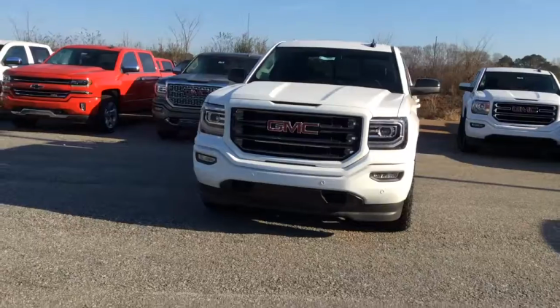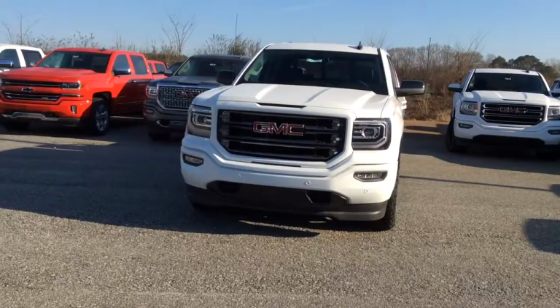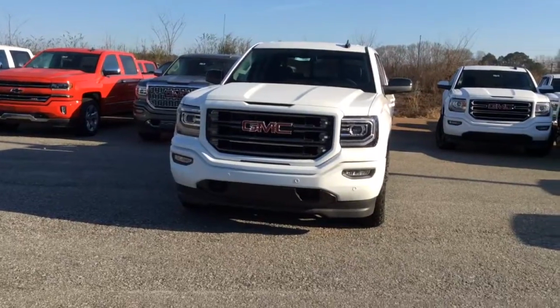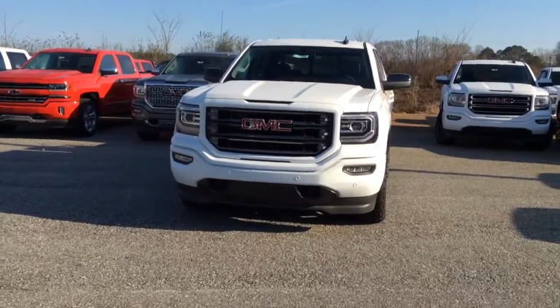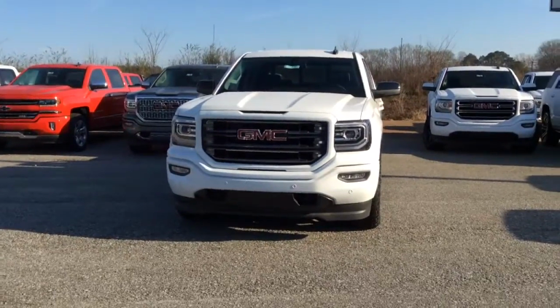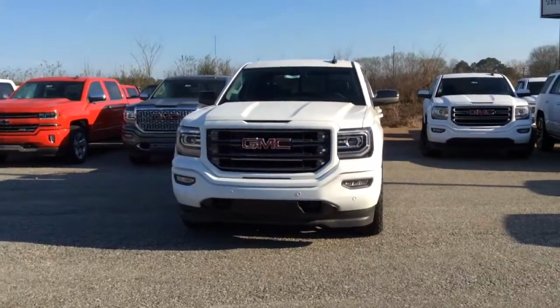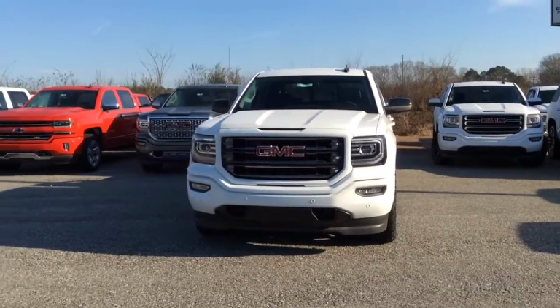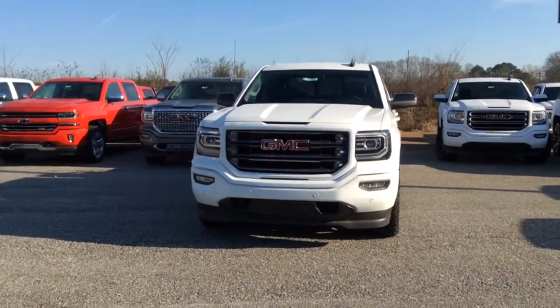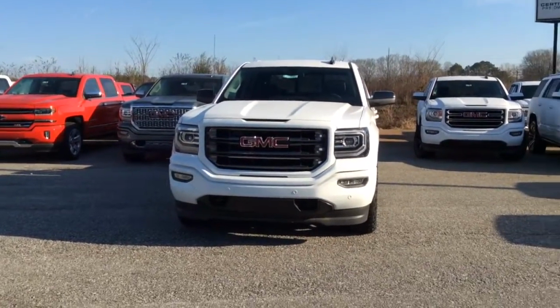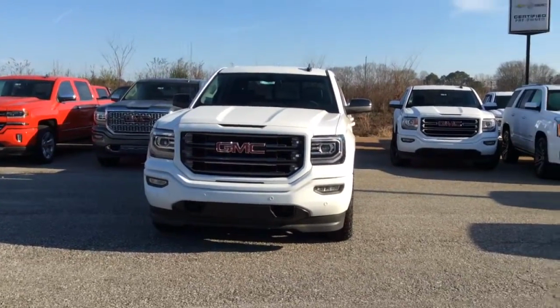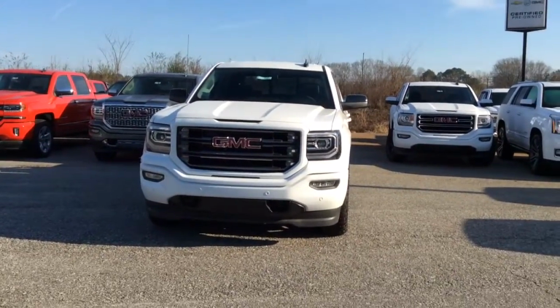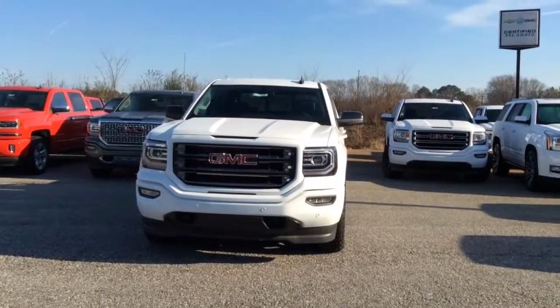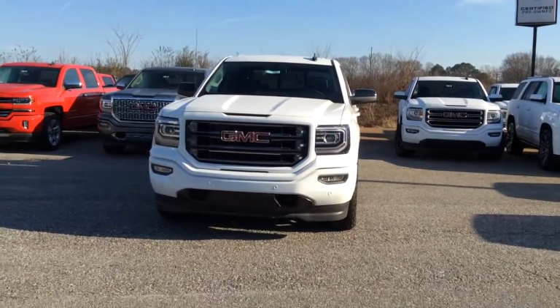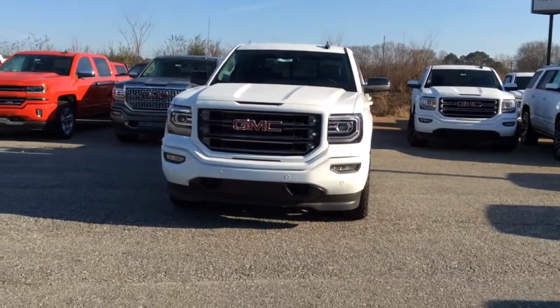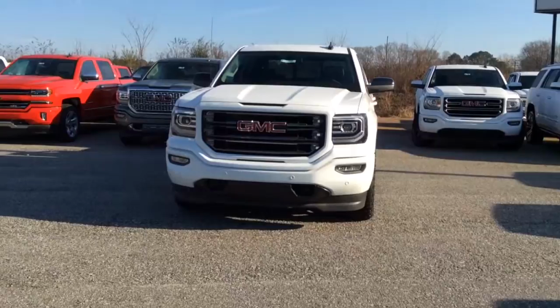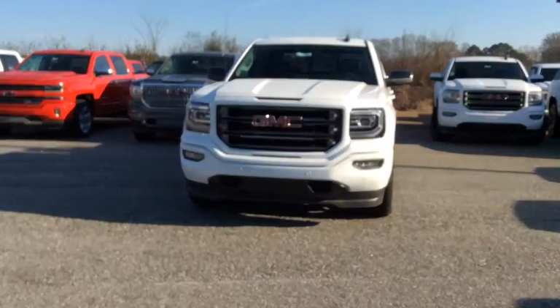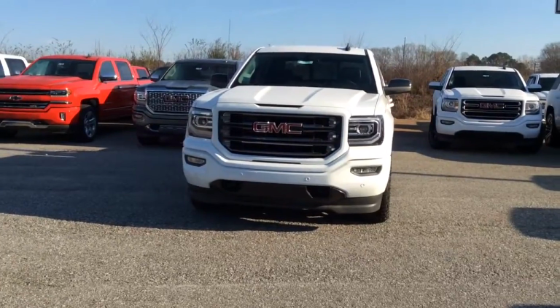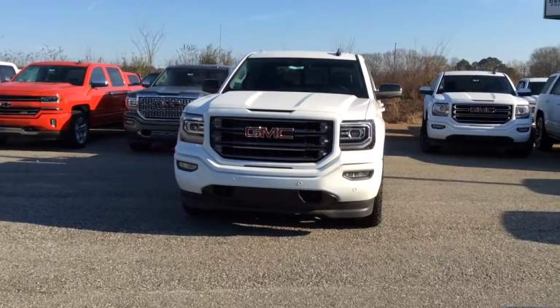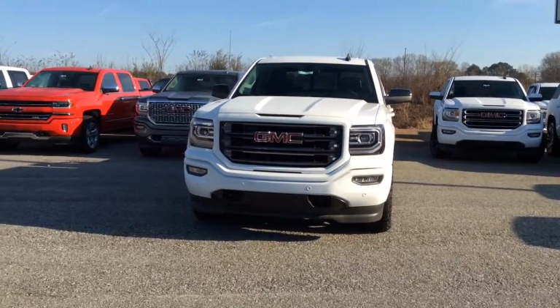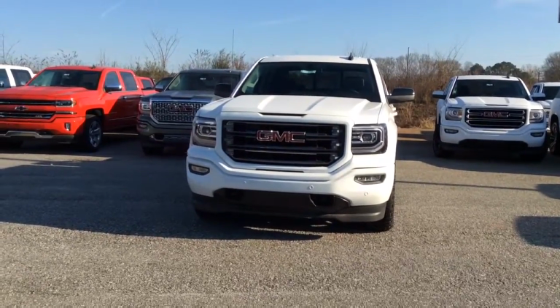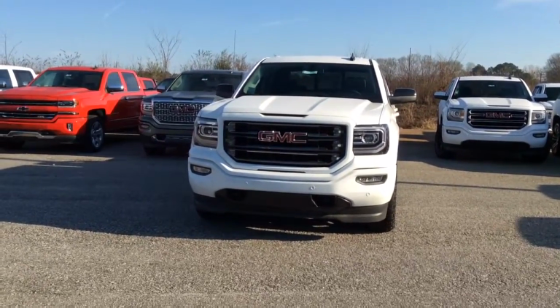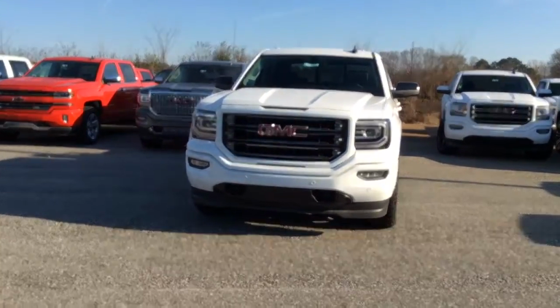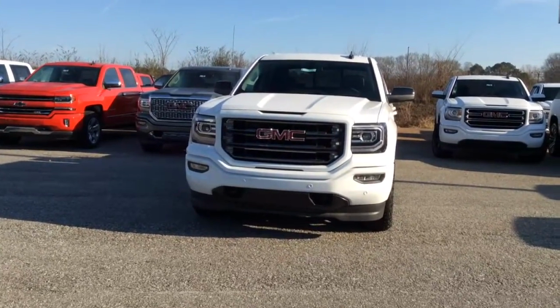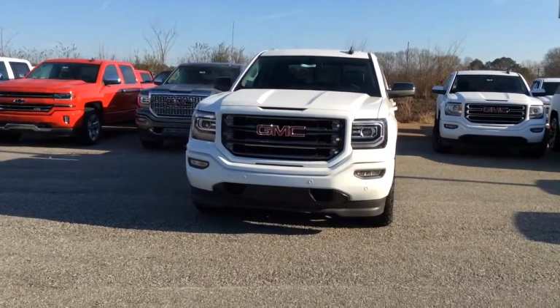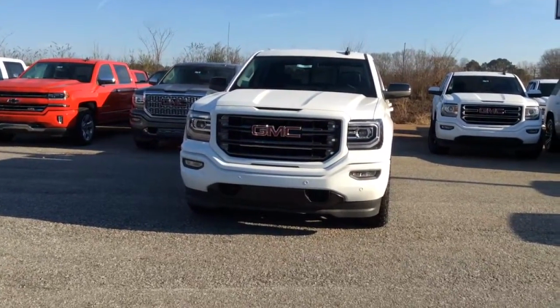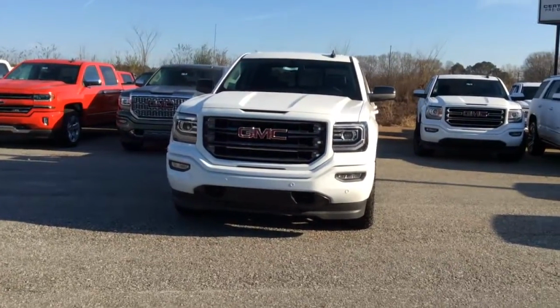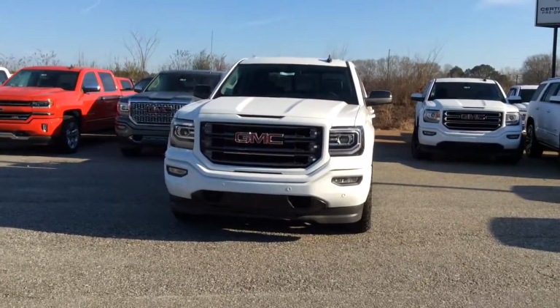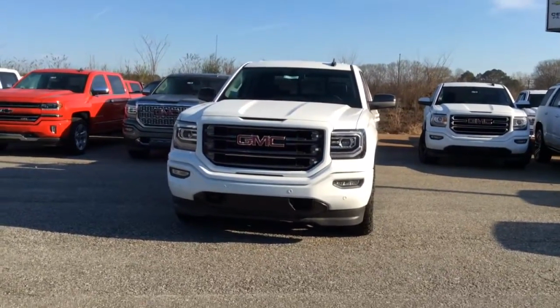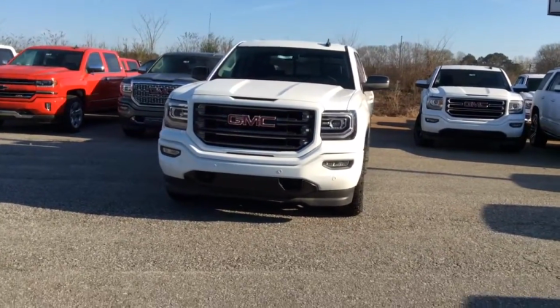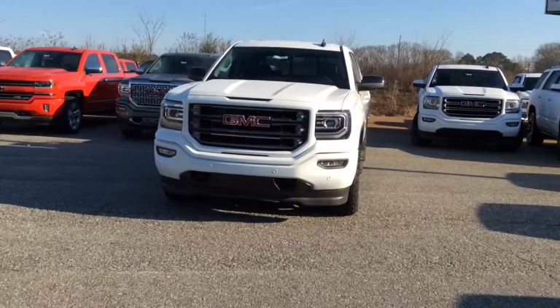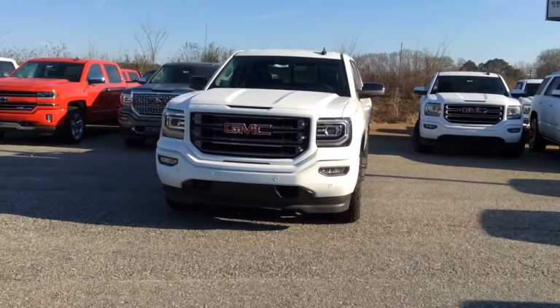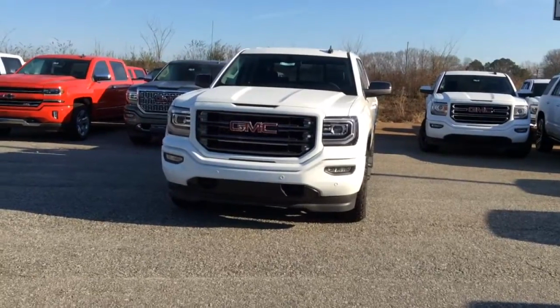Good morning Mr. Eric. My name is Susan. I work with Jimmy Brute Chevrolet. I saw that you were interested in this 2017 GMC Sierra, so I thought I'd come out and make a quick walk around video for you.